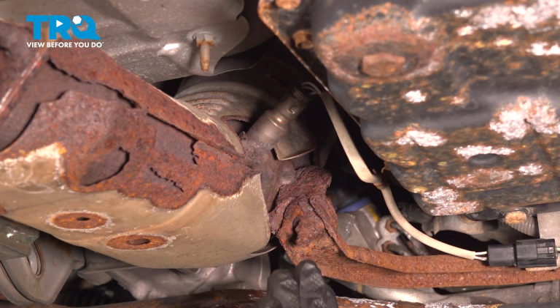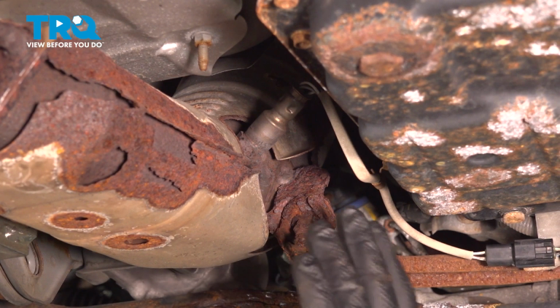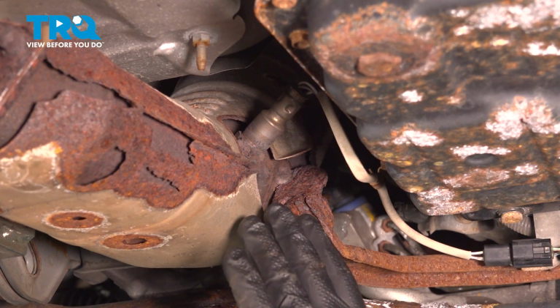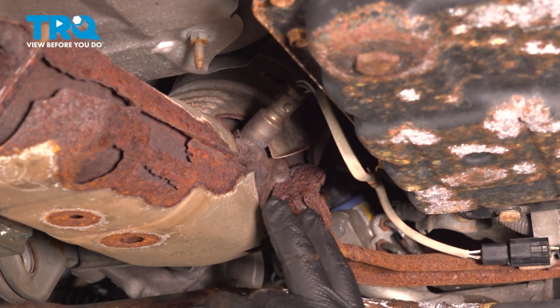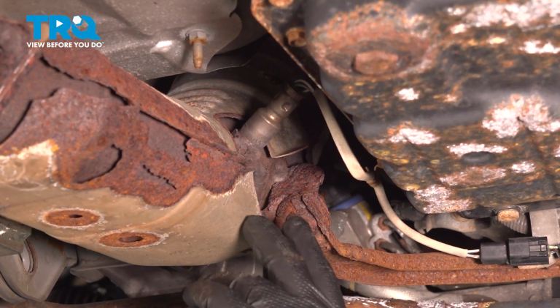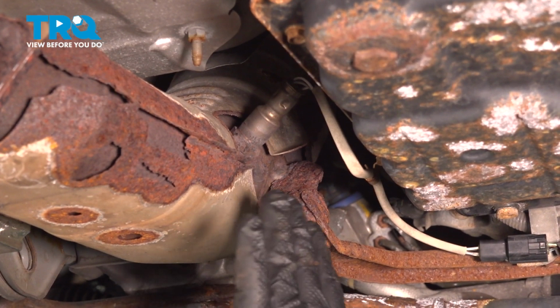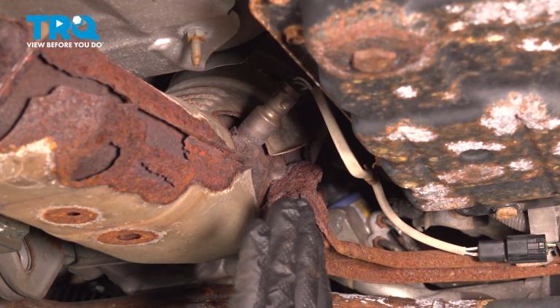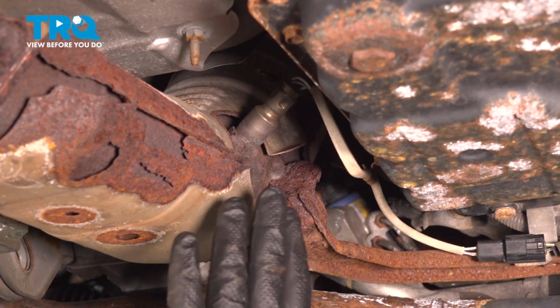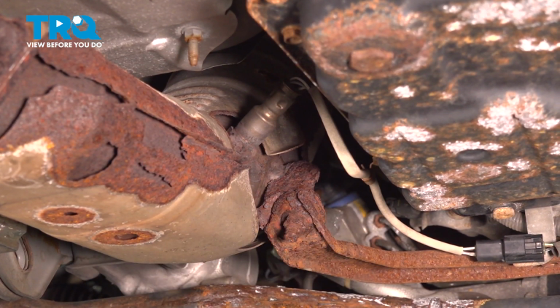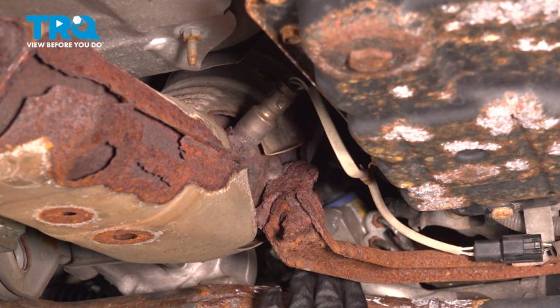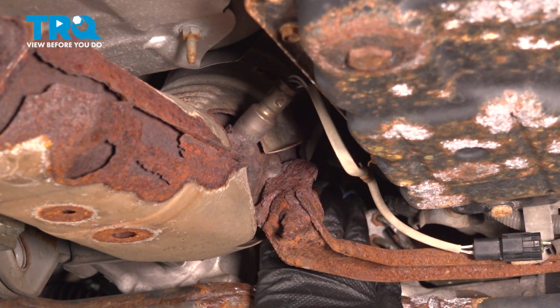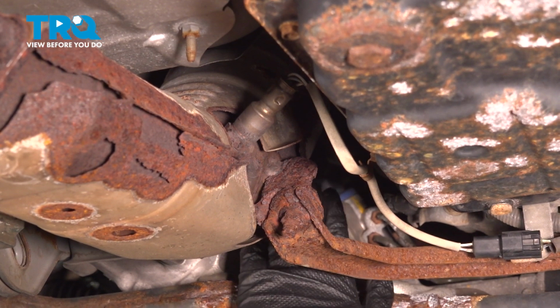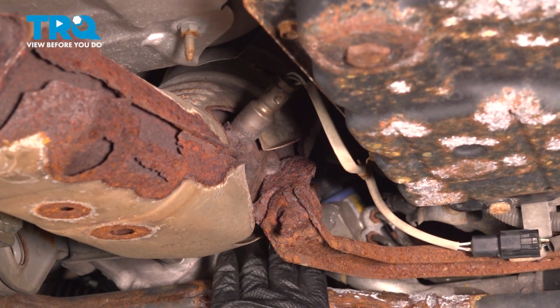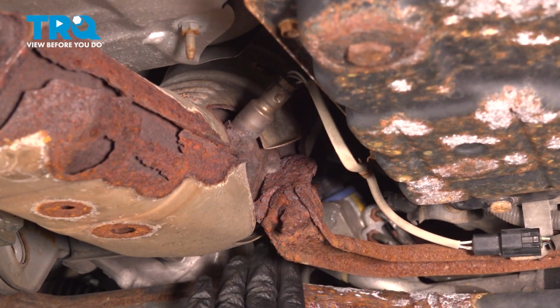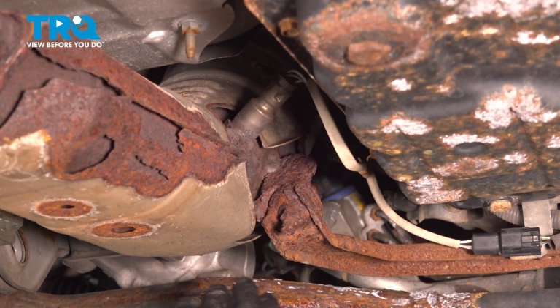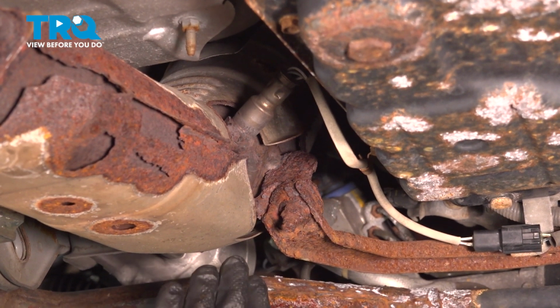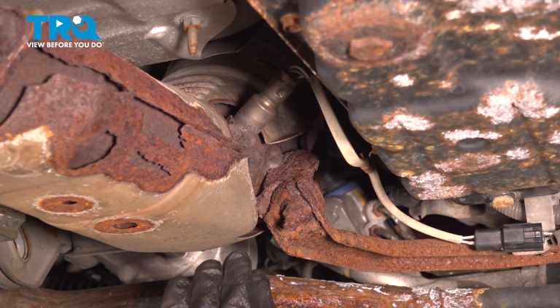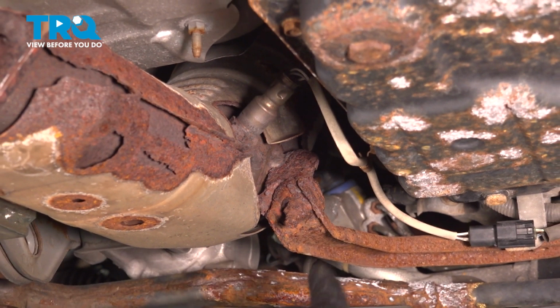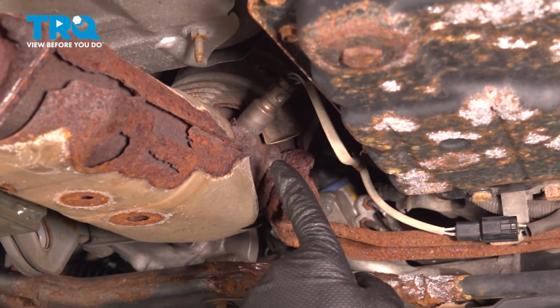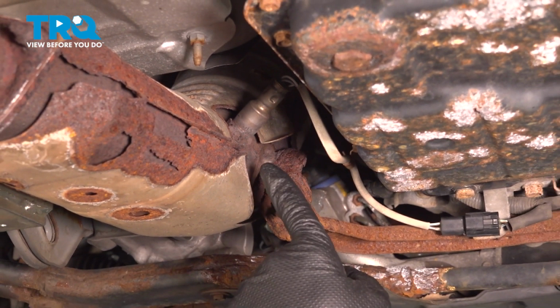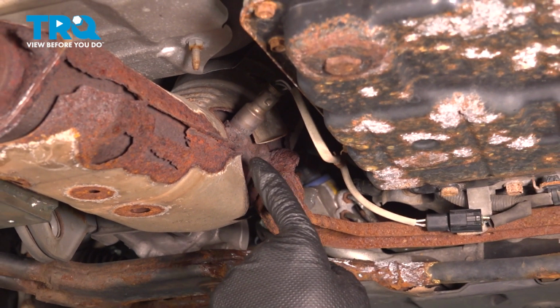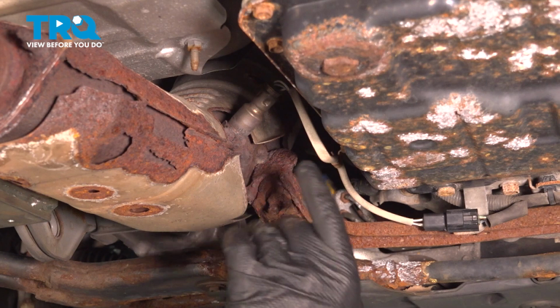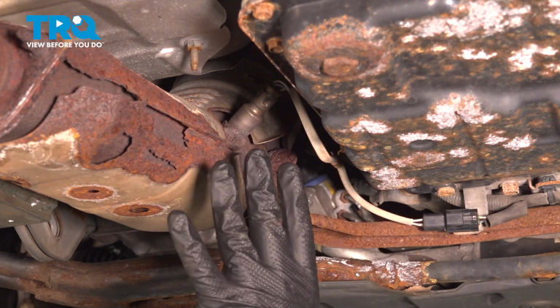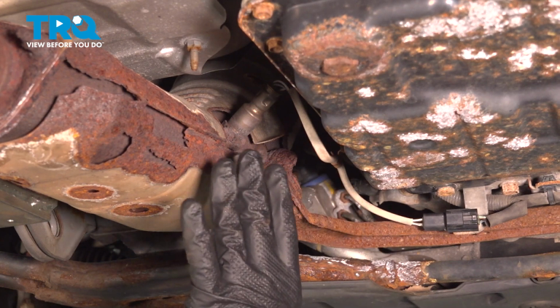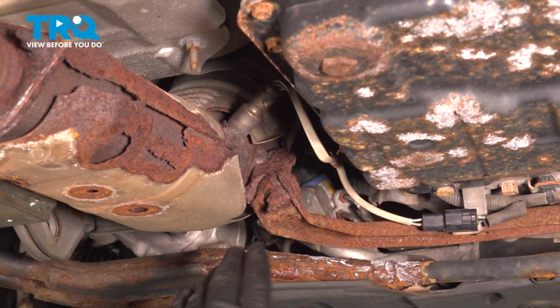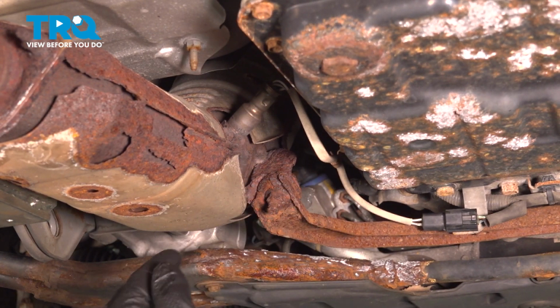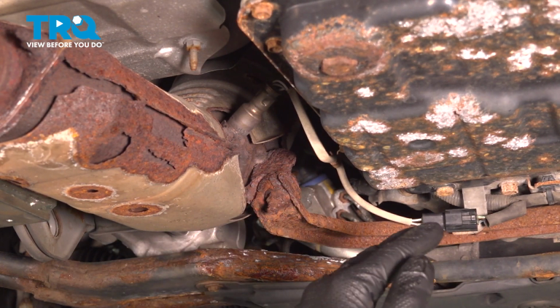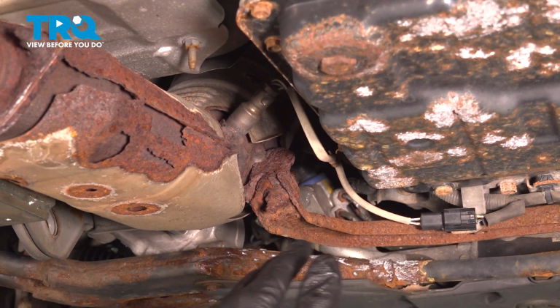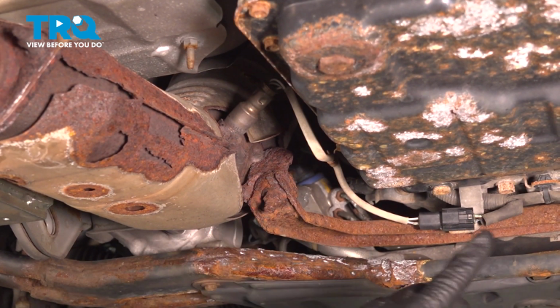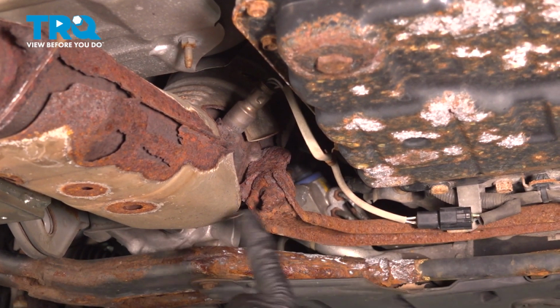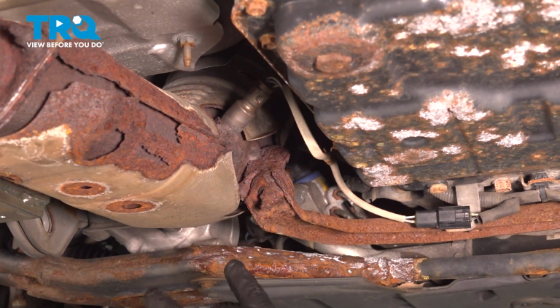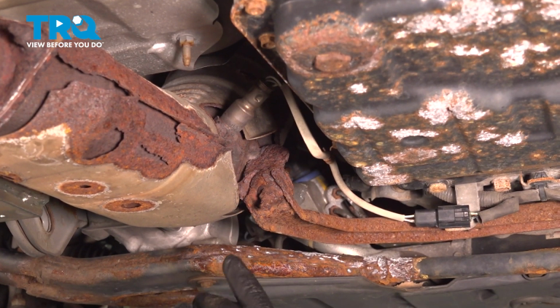Locating your downstream O2 sensor is fairly easy. You're going to follow the exhaust manifold down and it comes down to the catalytic converter right here — and here is our downstream. It's going to be the same position on the other side, right across on the passenger side.